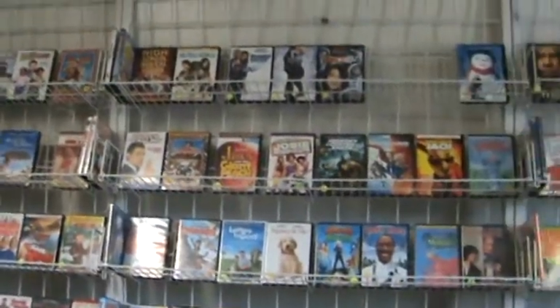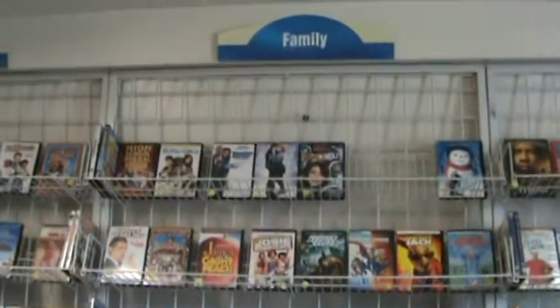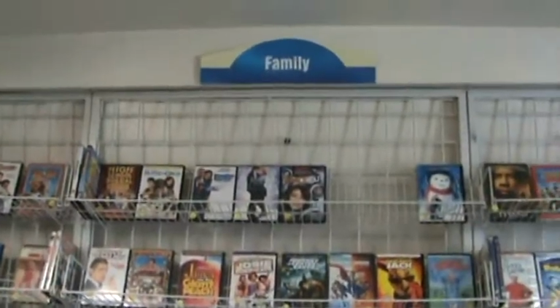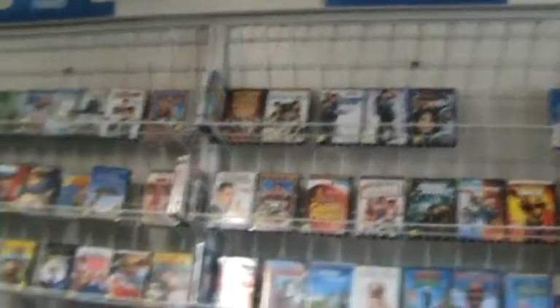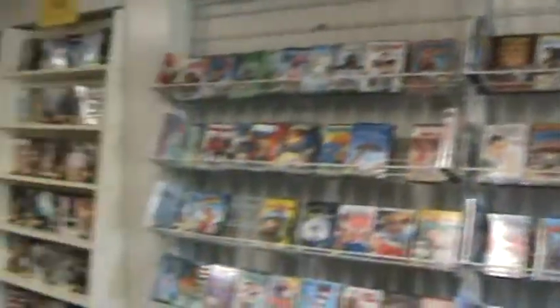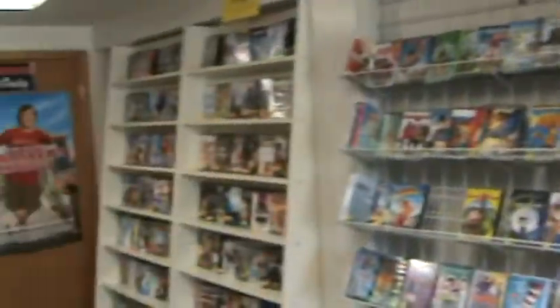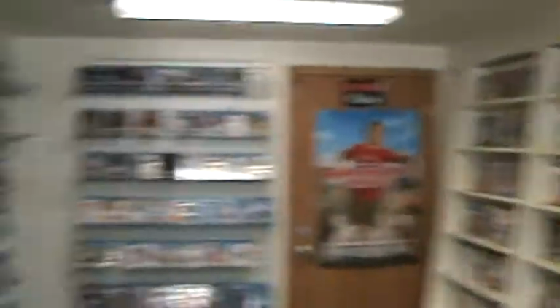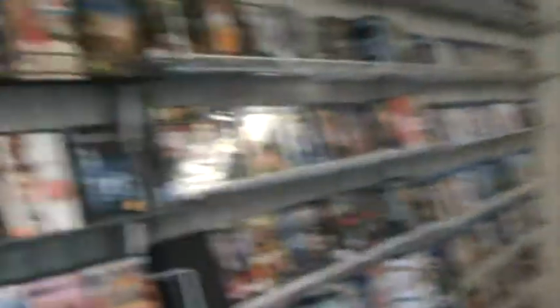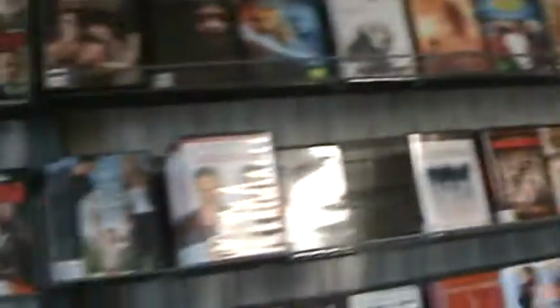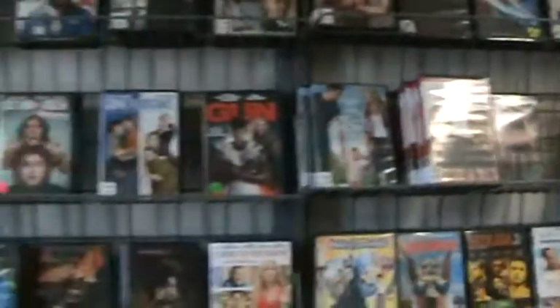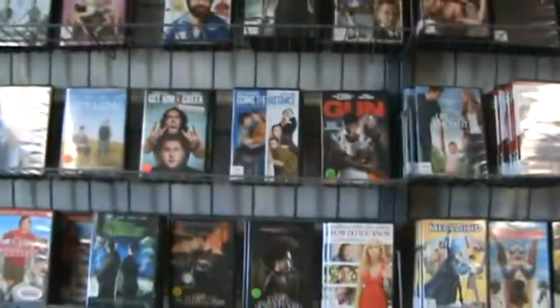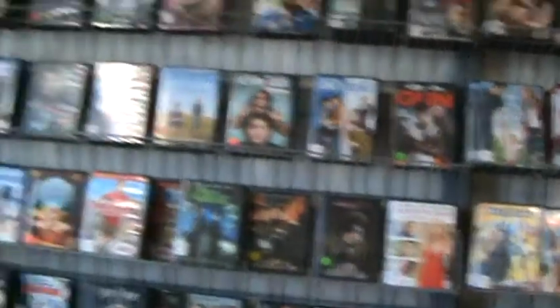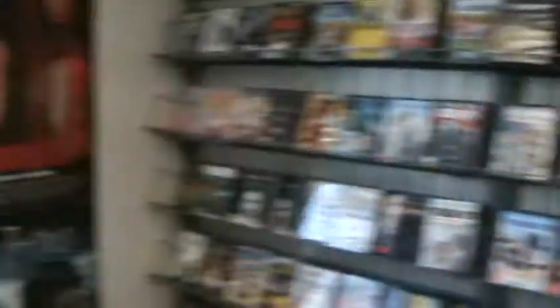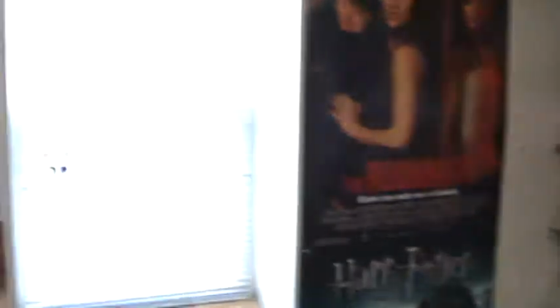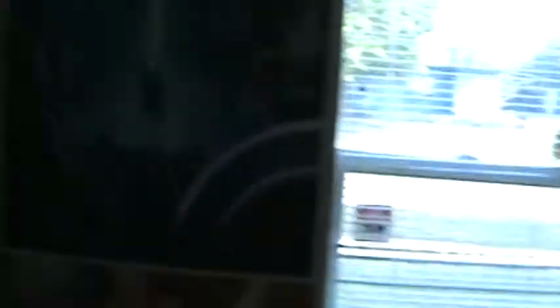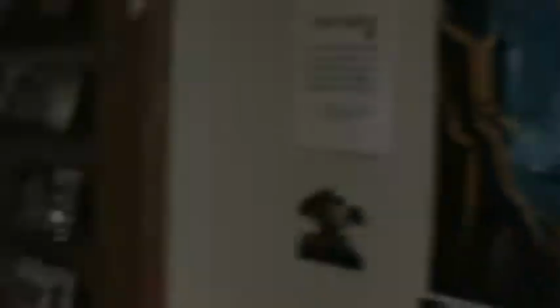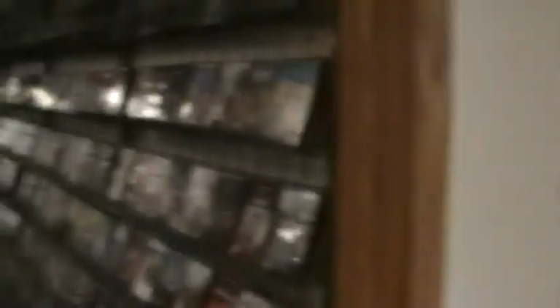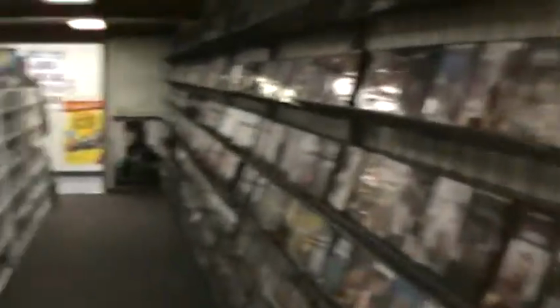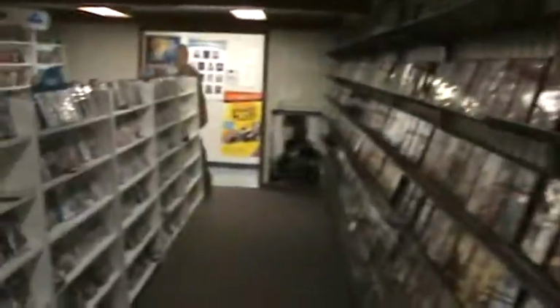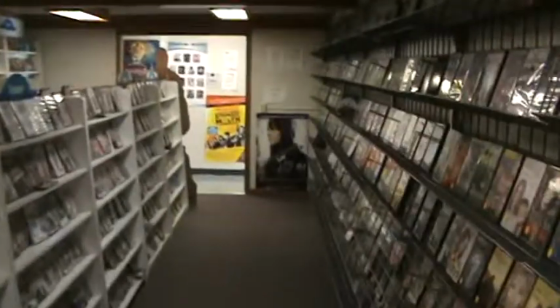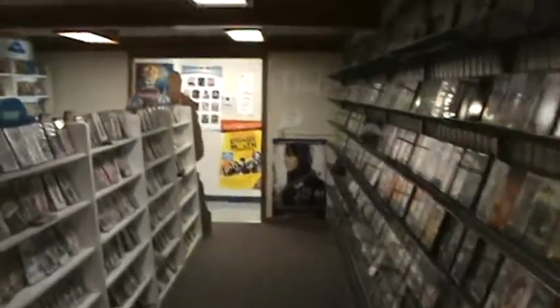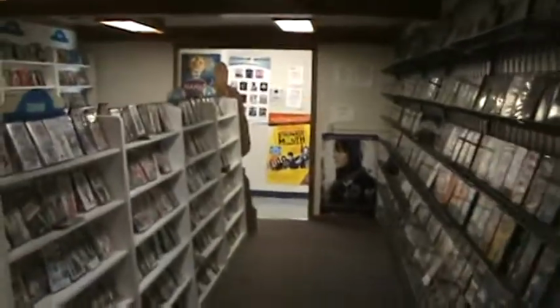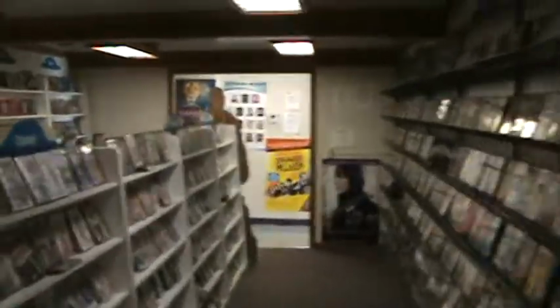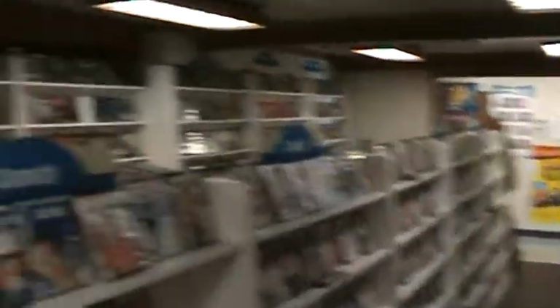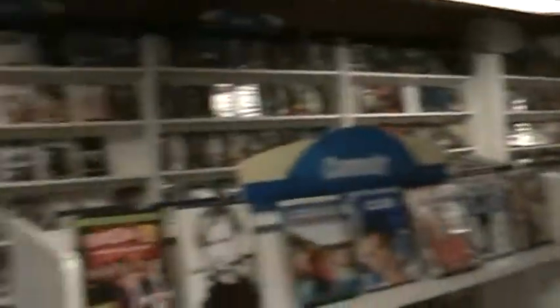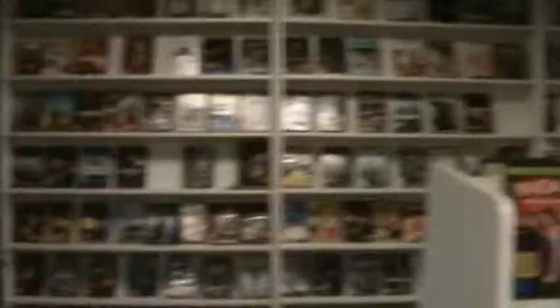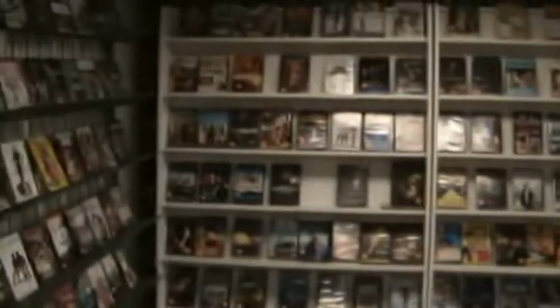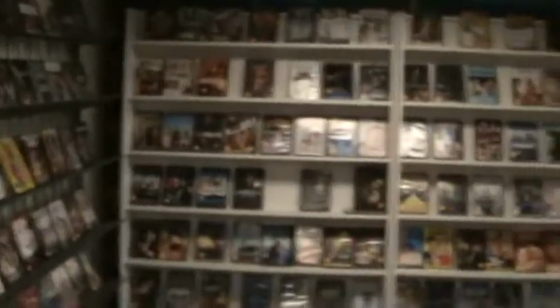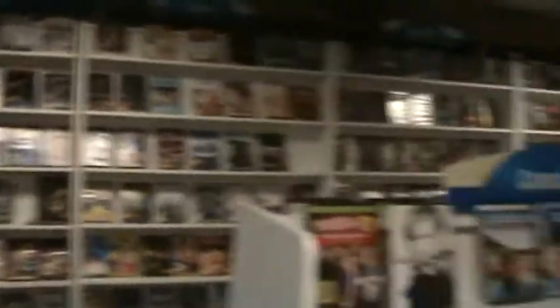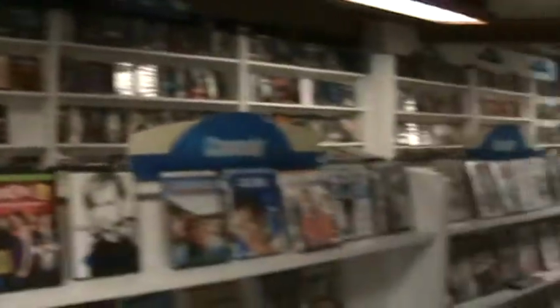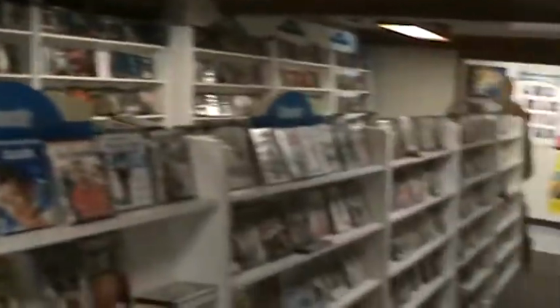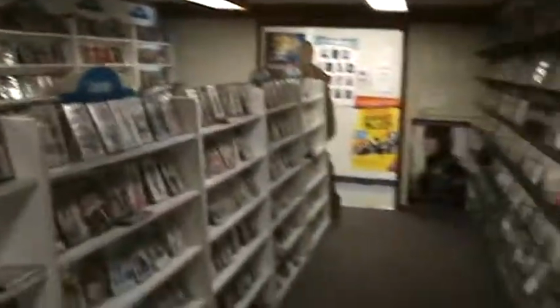Also in the back we have some older titles — the family section and the children's movies are located here in the back. New releases are $2.50 for one night or $3.25 for two nights, and the older titles are $2.25 for two nights.